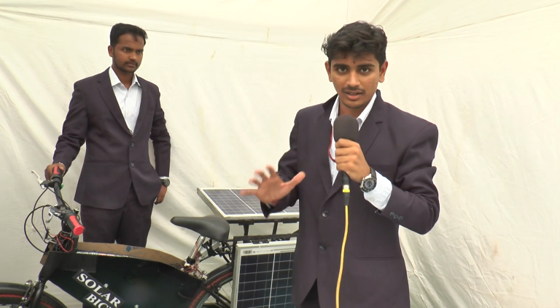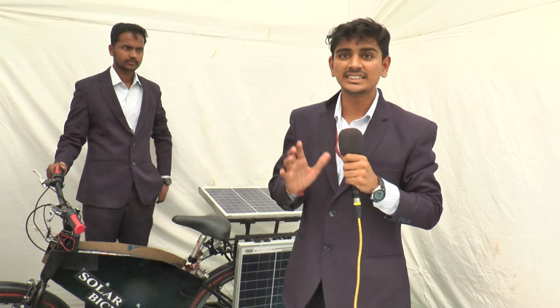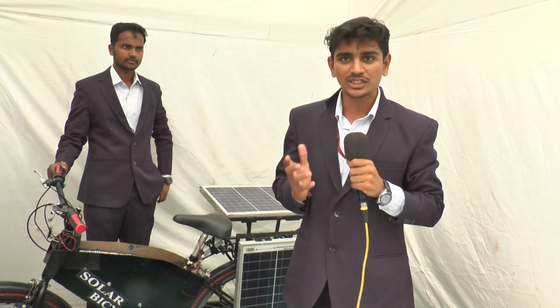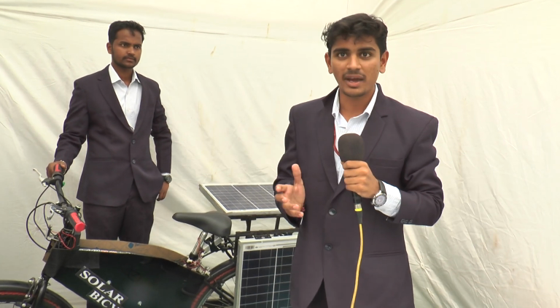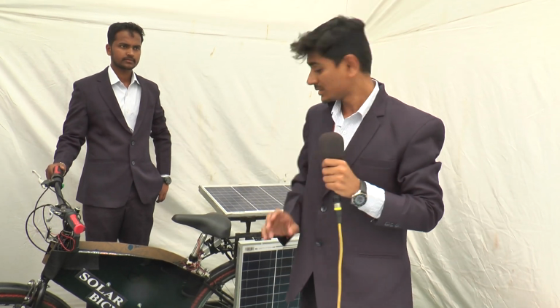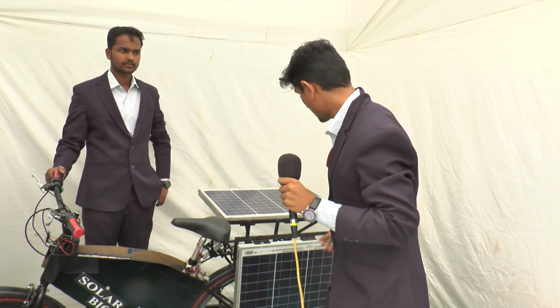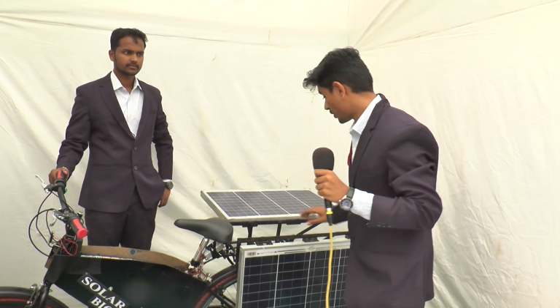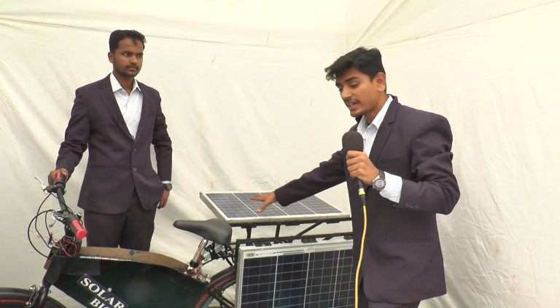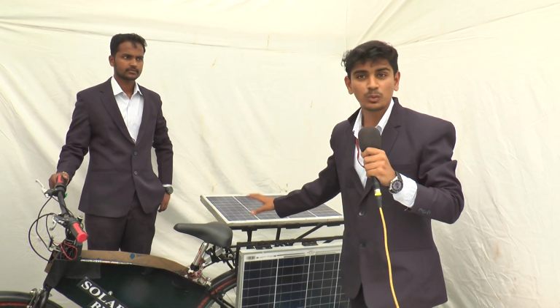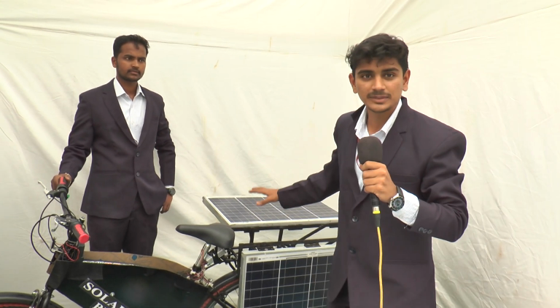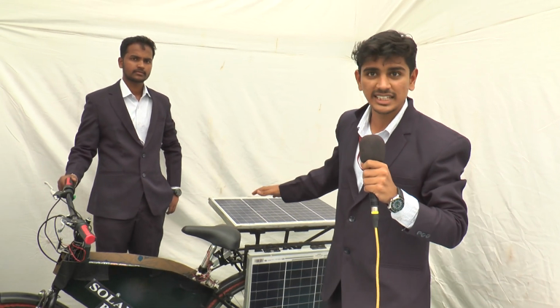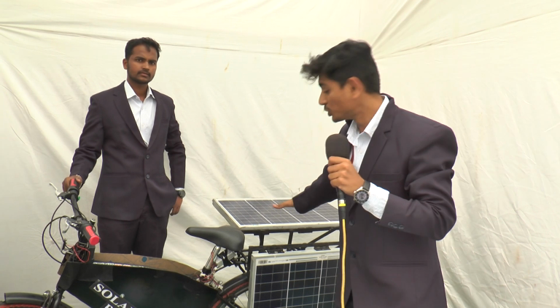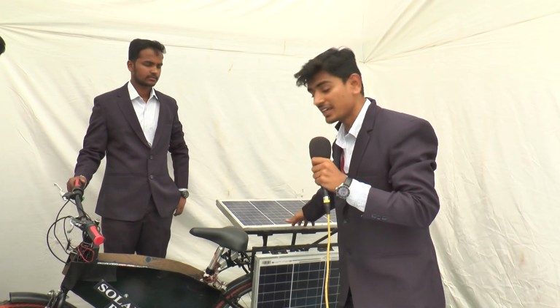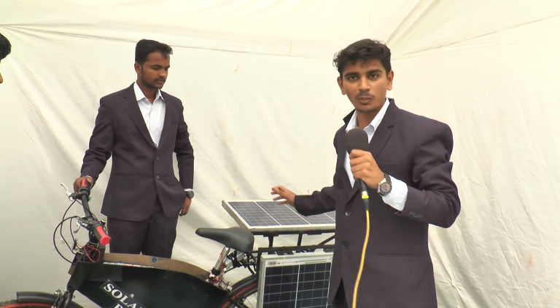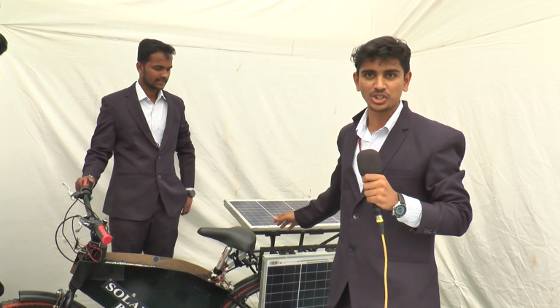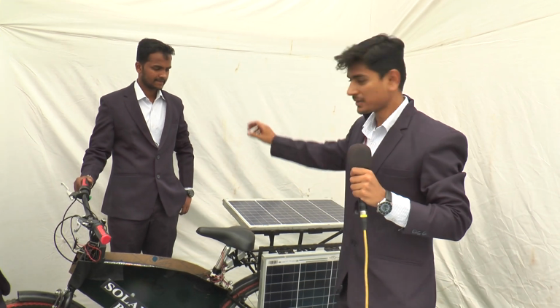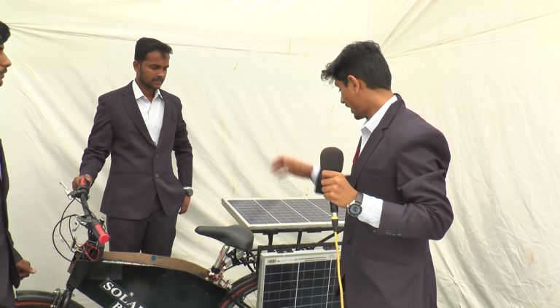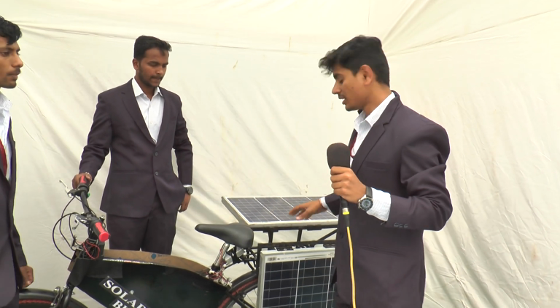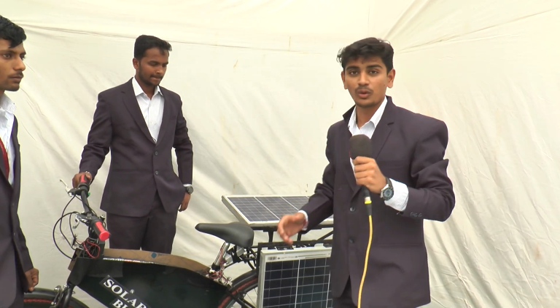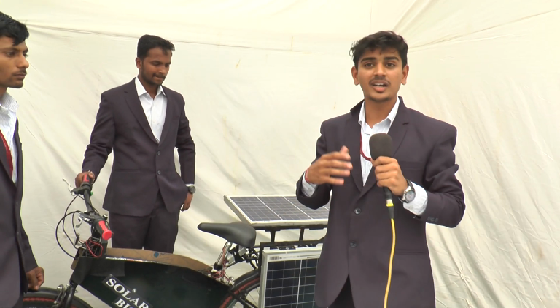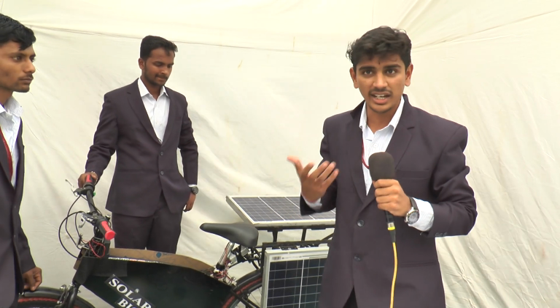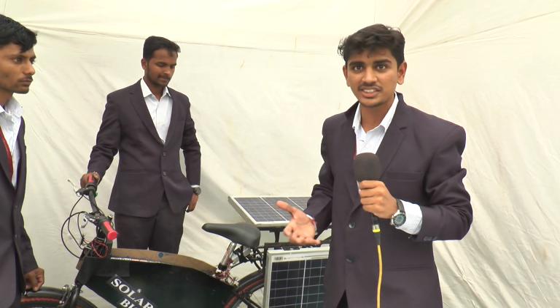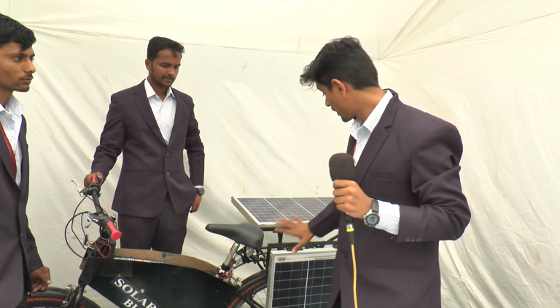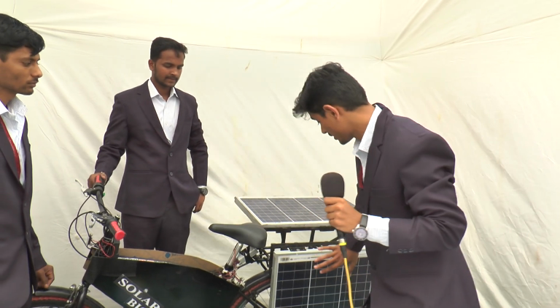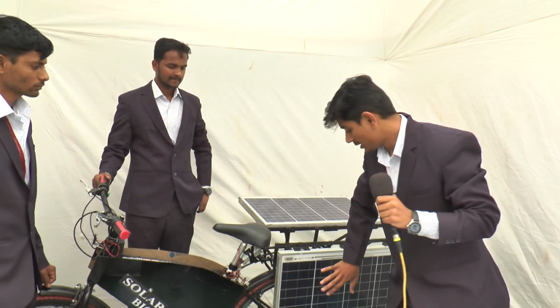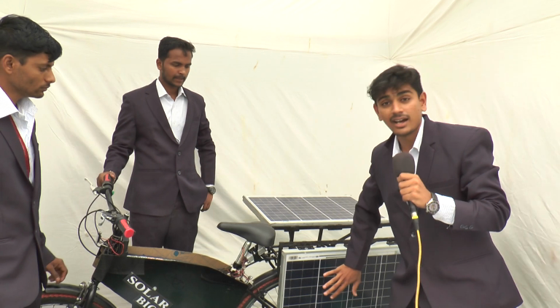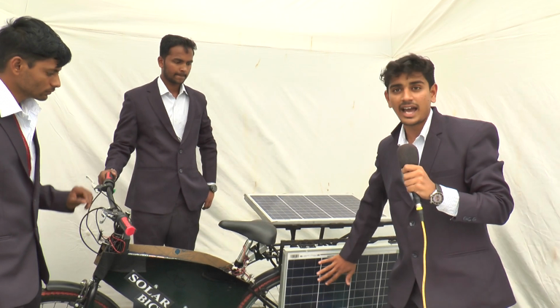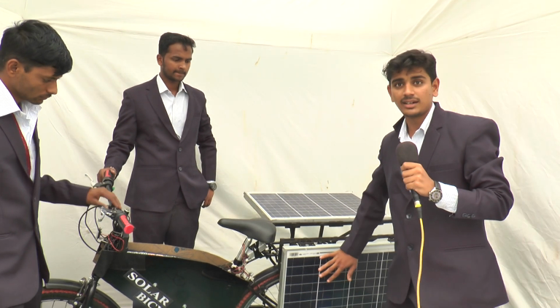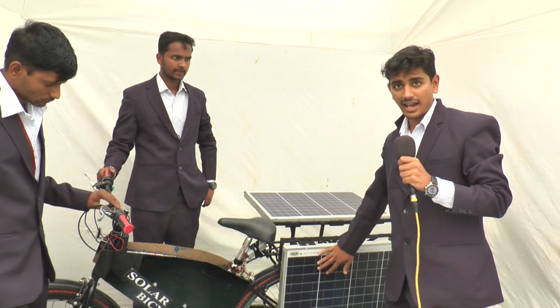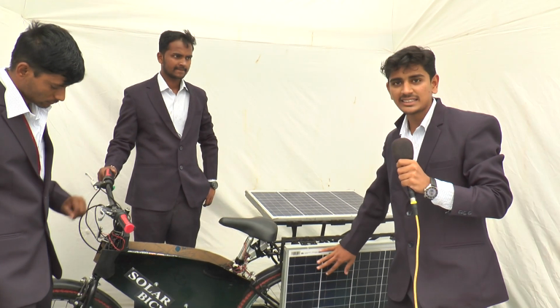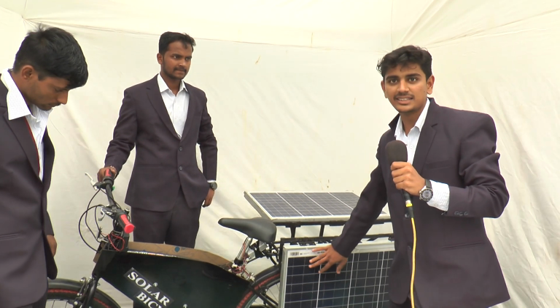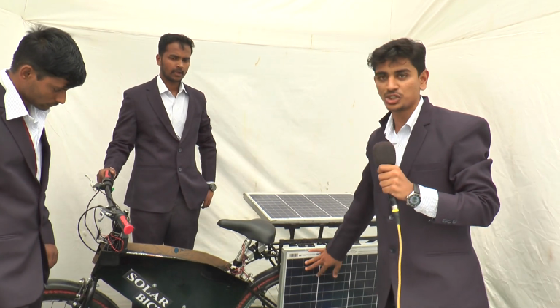While charging from the solar panels, we can put these panels in the open position. When it comes to running condition, we can keep them in this folded position.